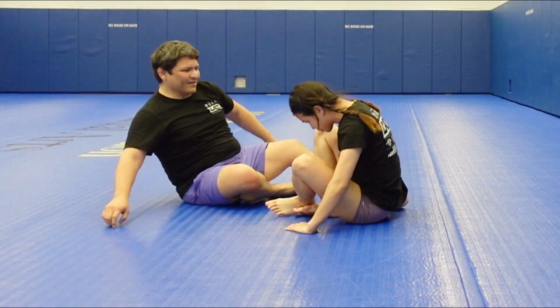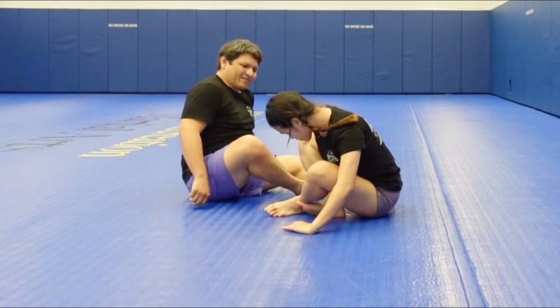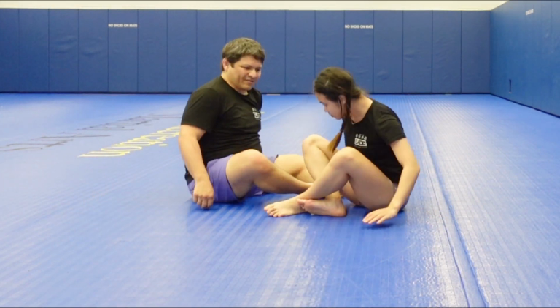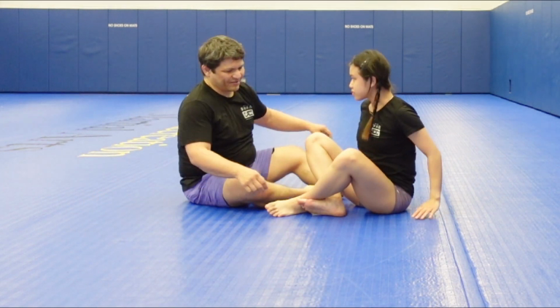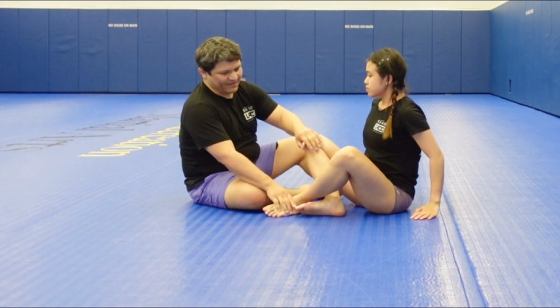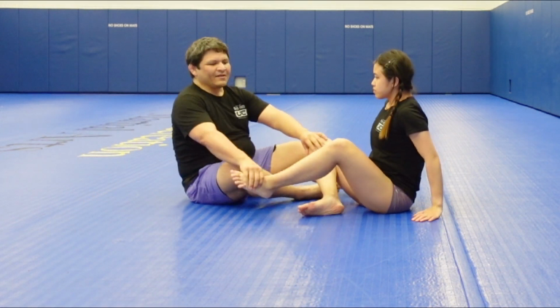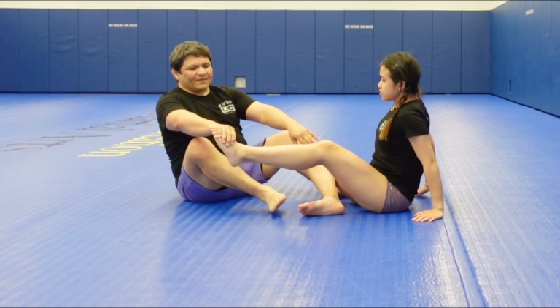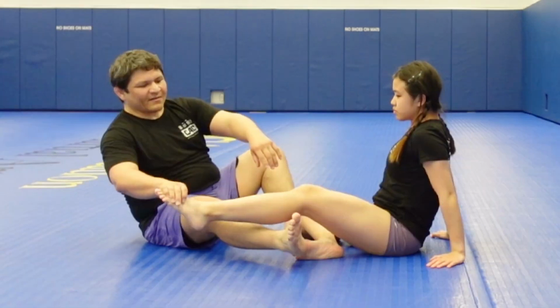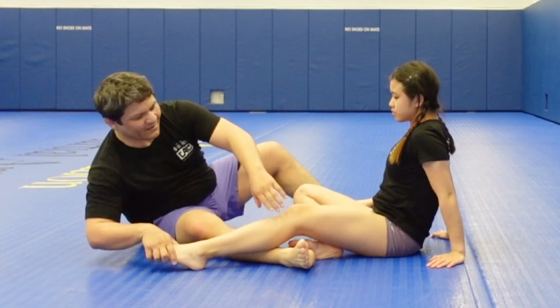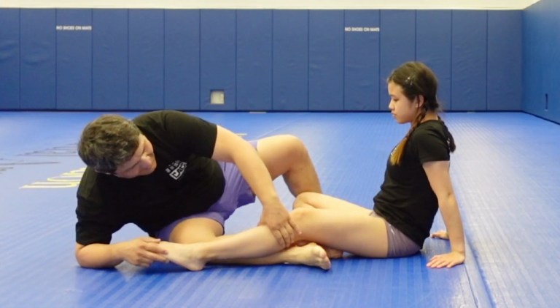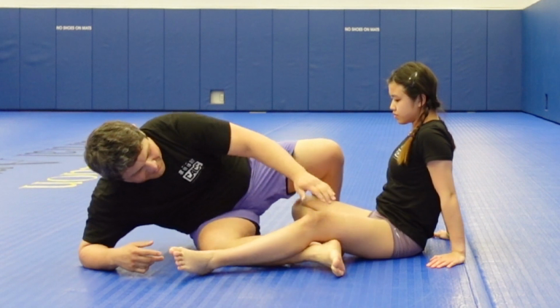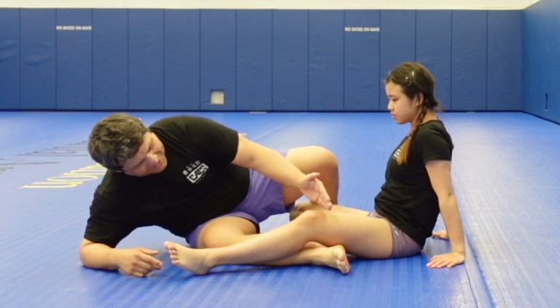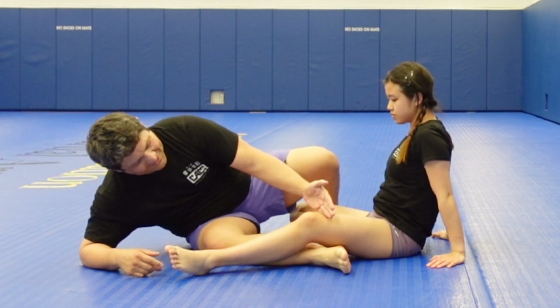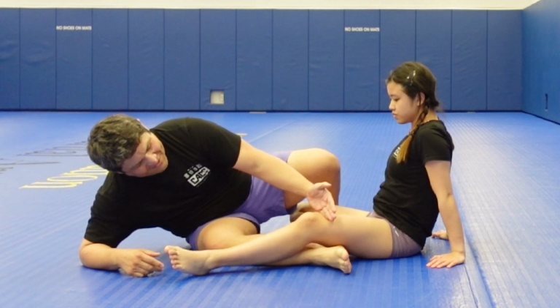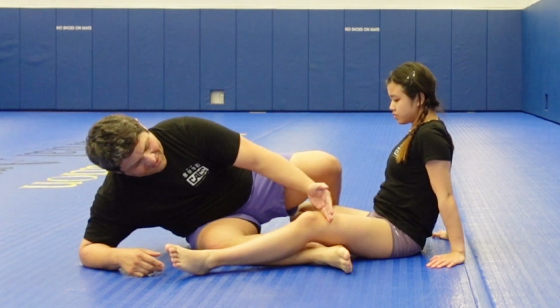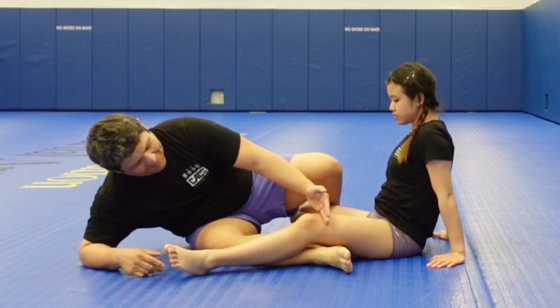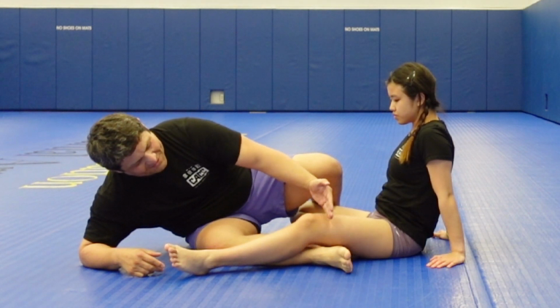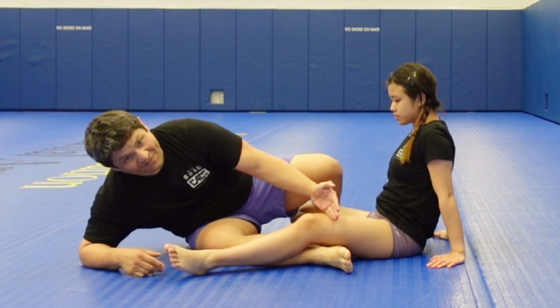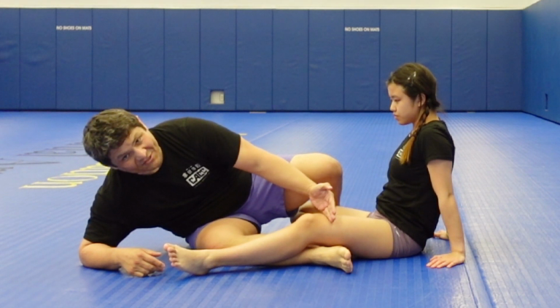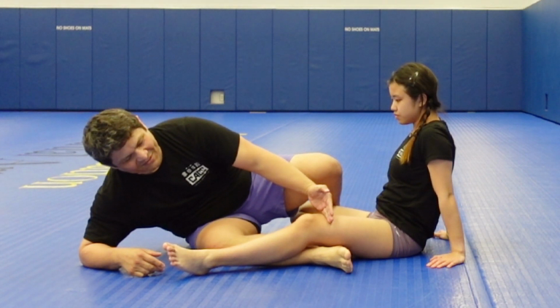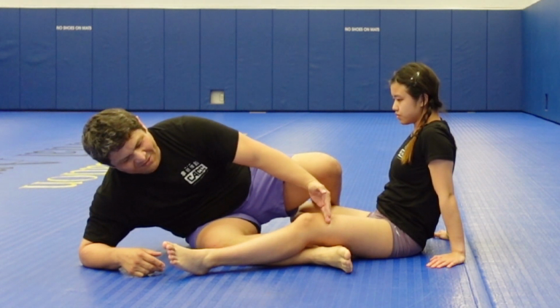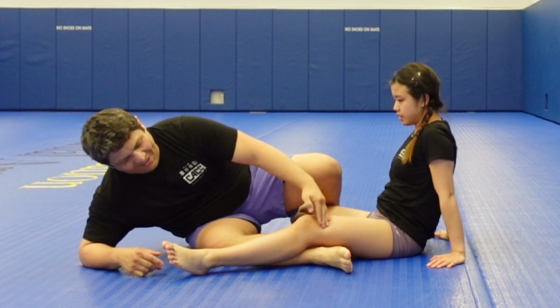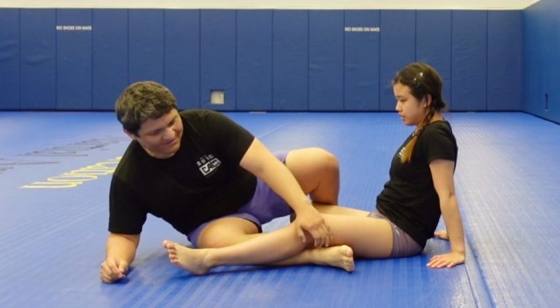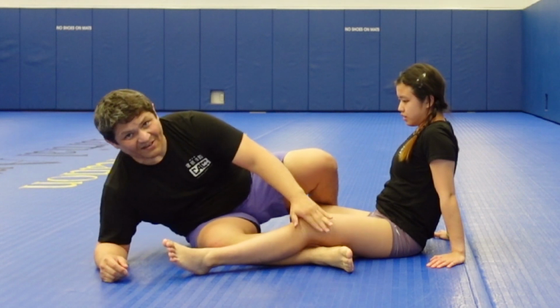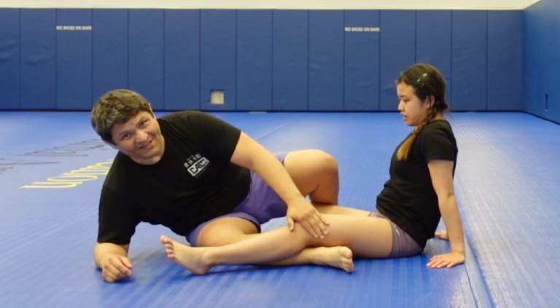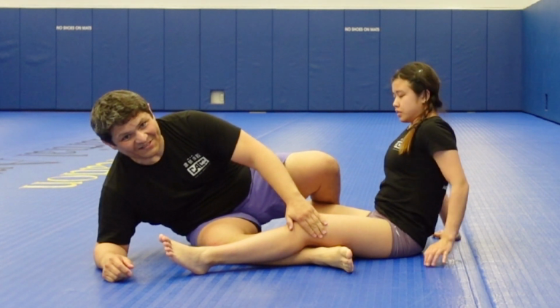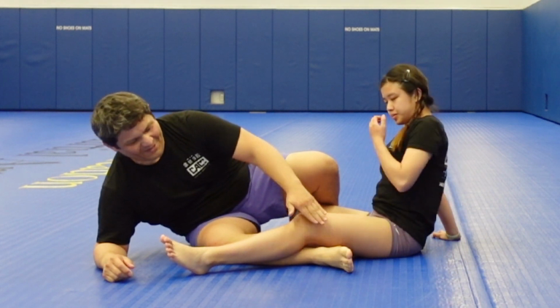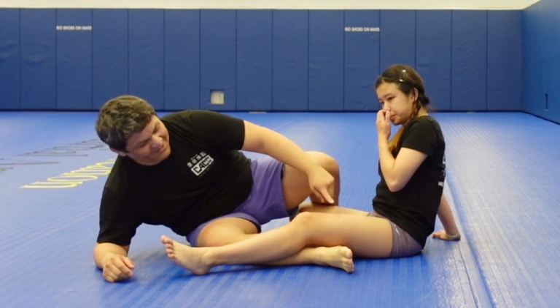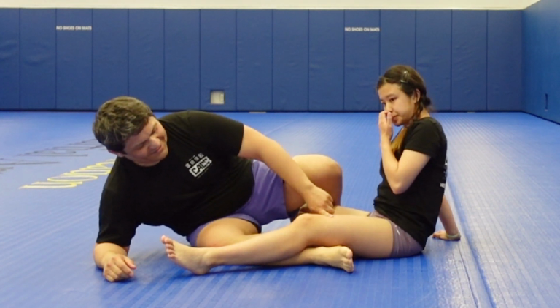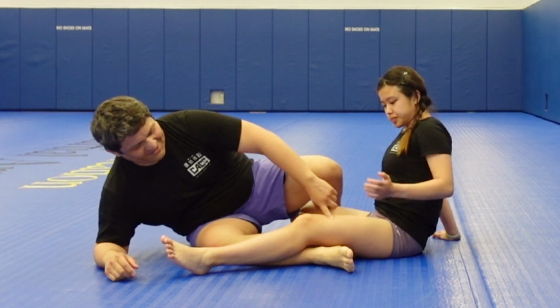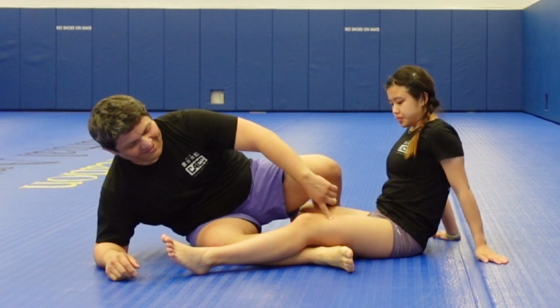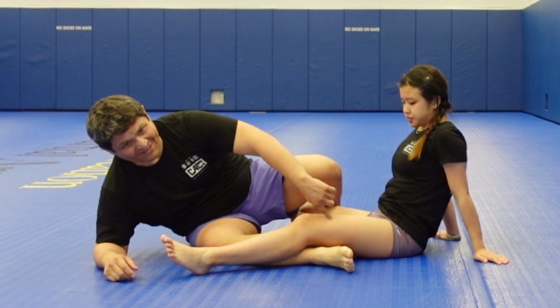Let me show you real quick from here. You still want to make sure that your pelvis is above the knee joint. There are all kinds of variations you can do from there, but that's really the key.